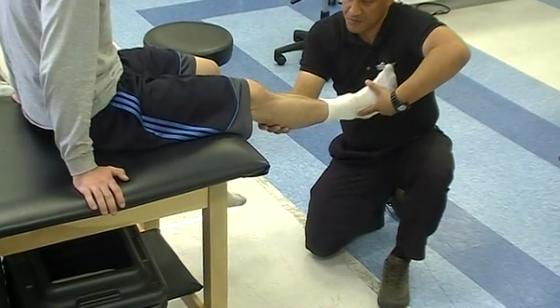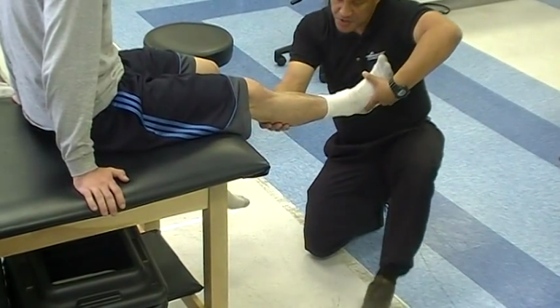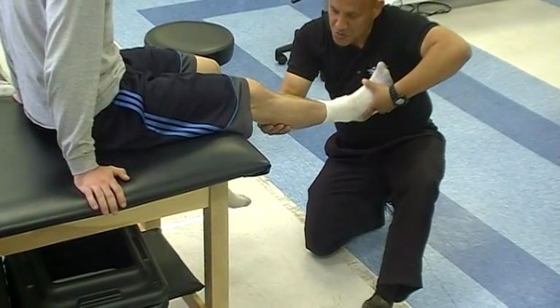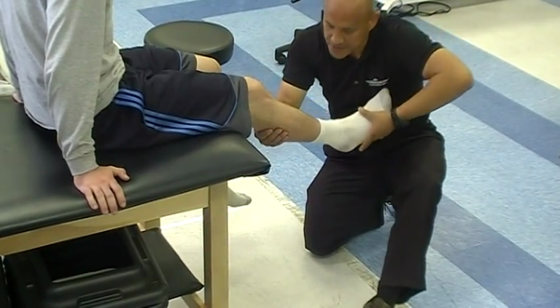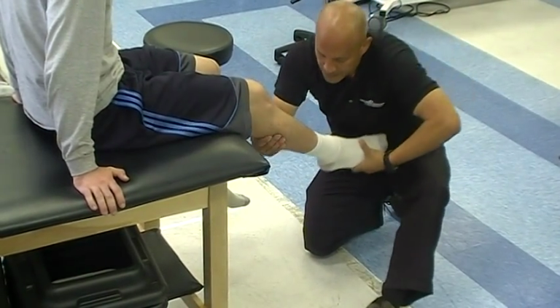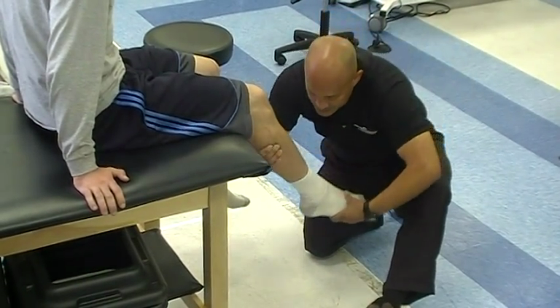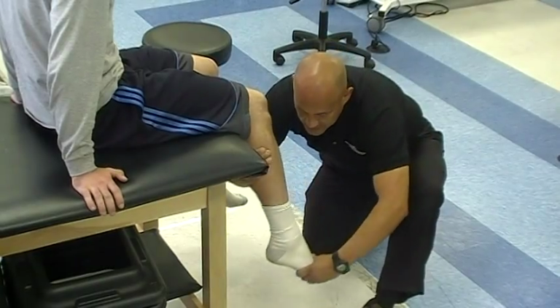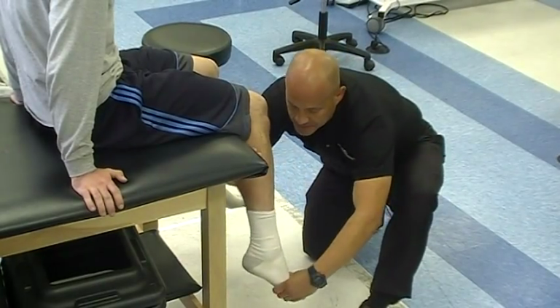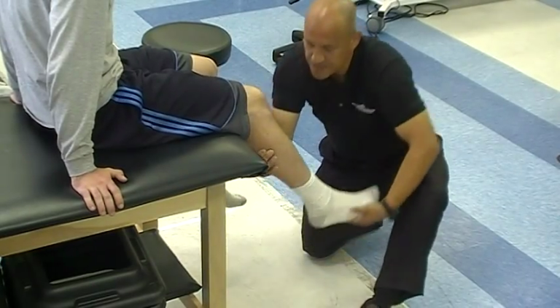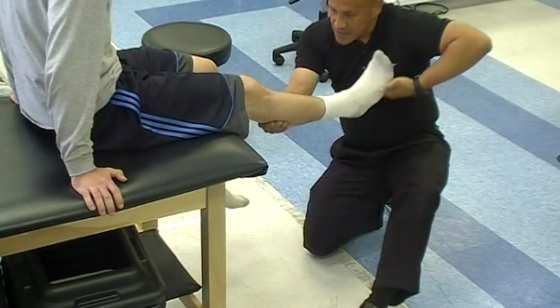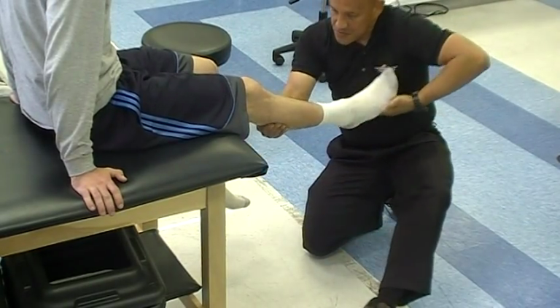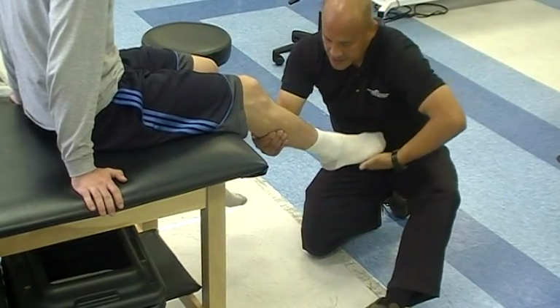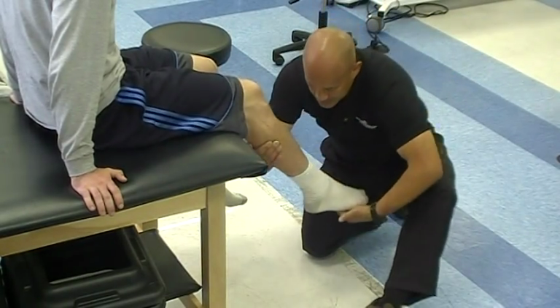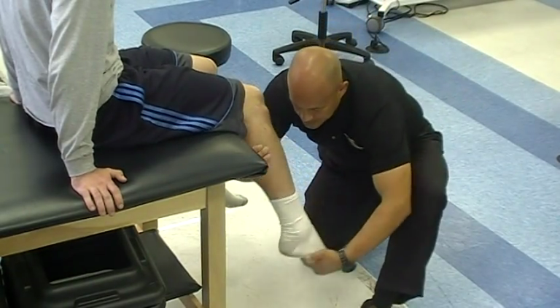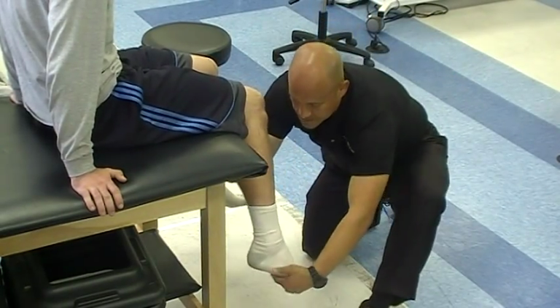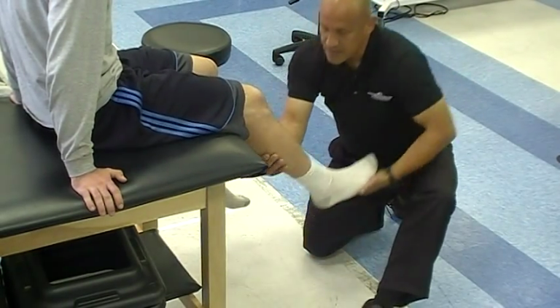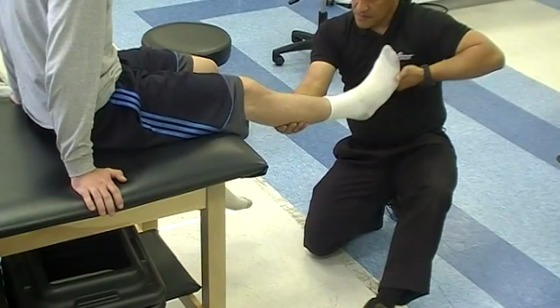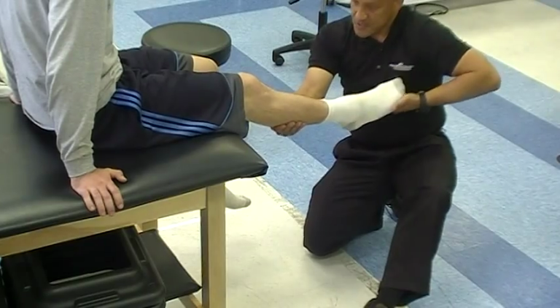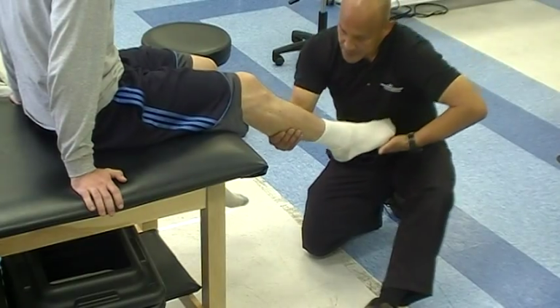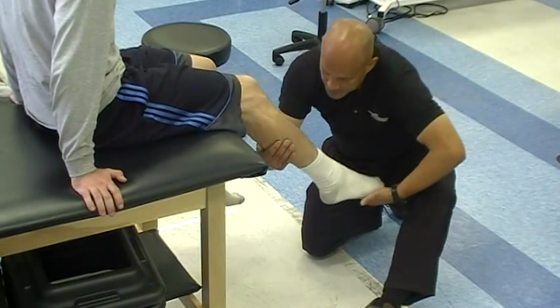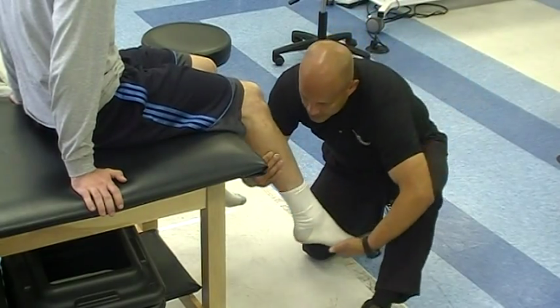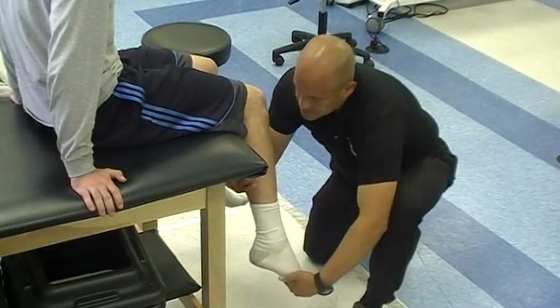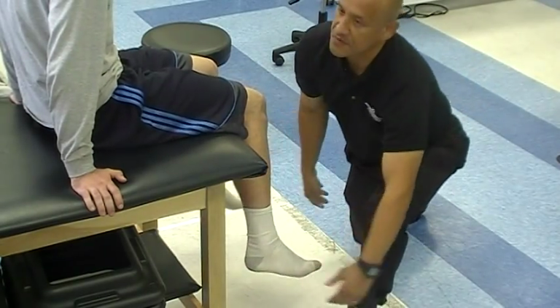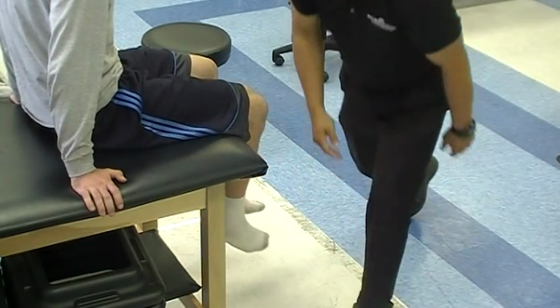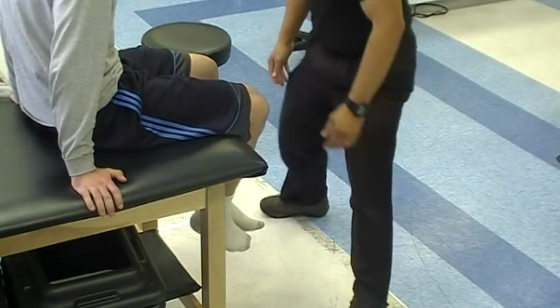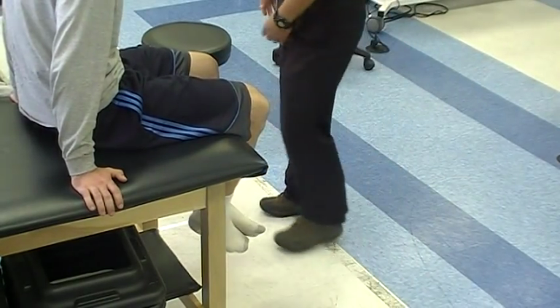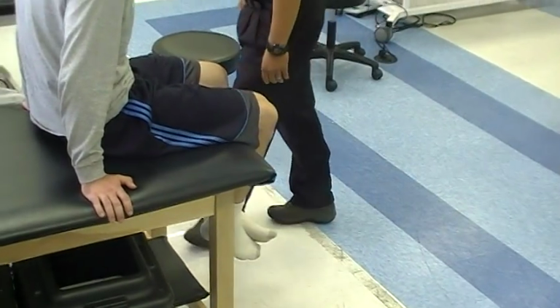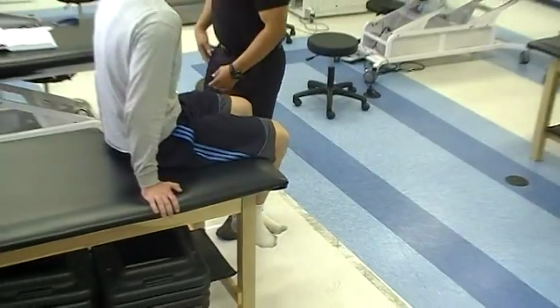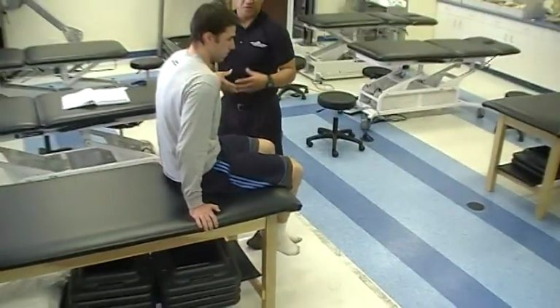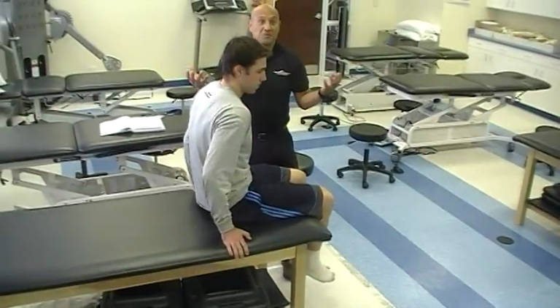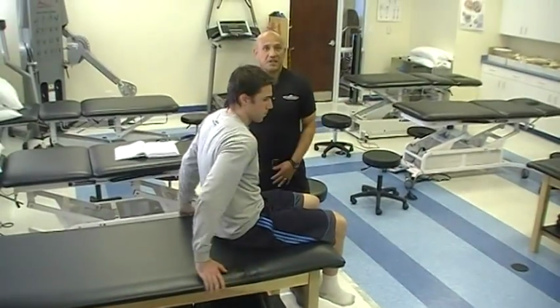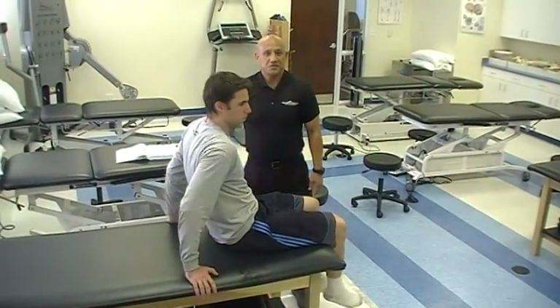Reverse: toes down, heel out. Toes down and heel out. This isn't all the ones that we kind of showed you.